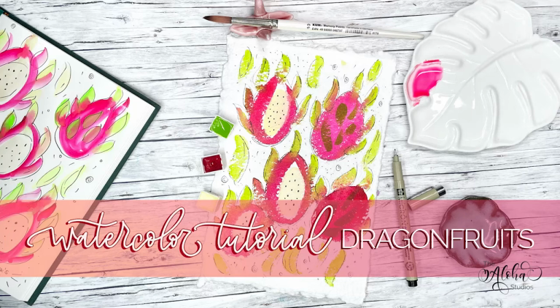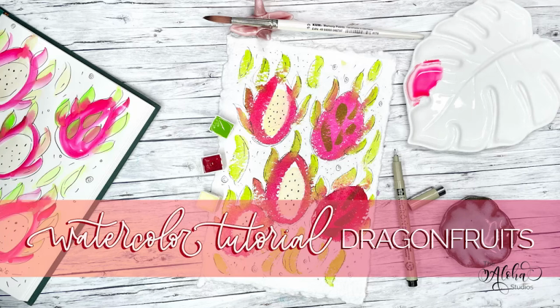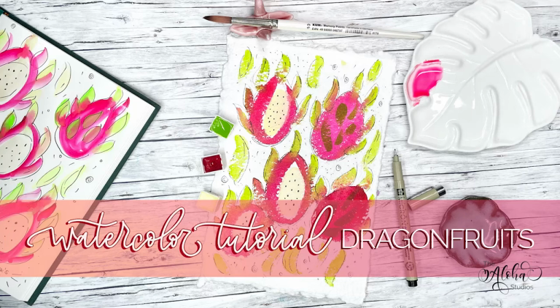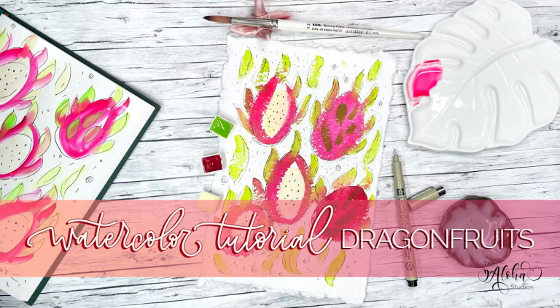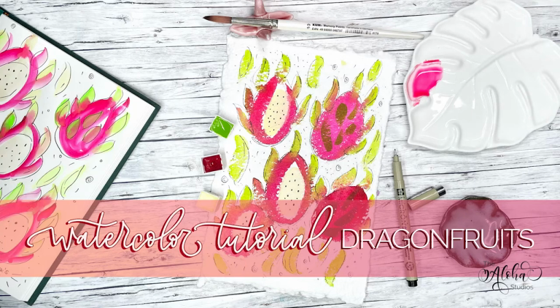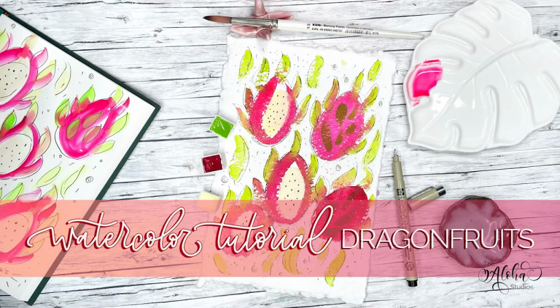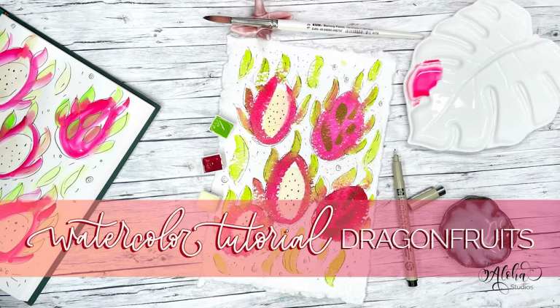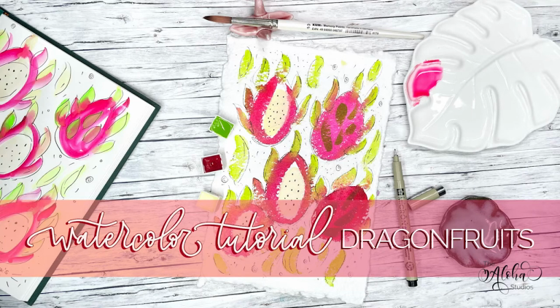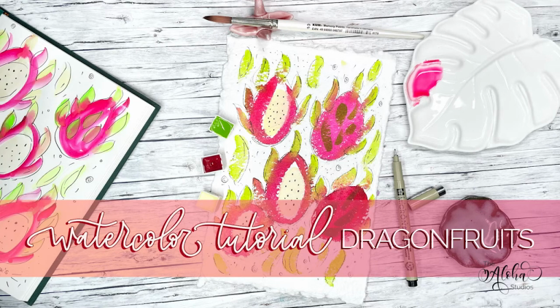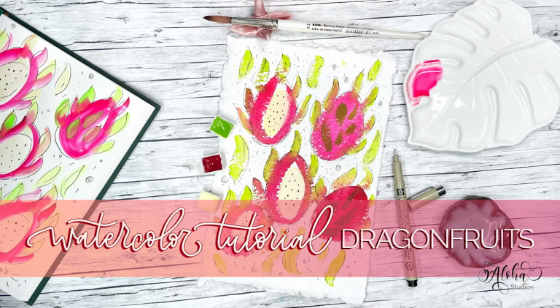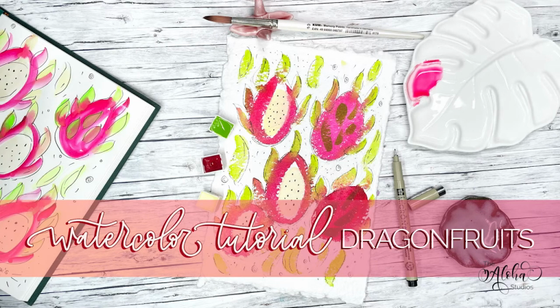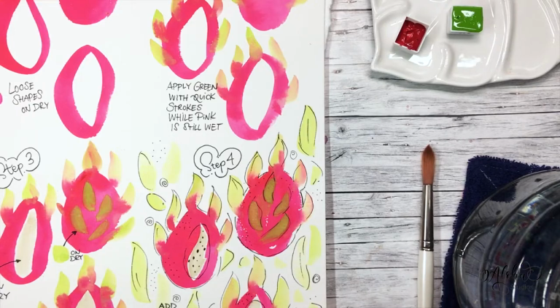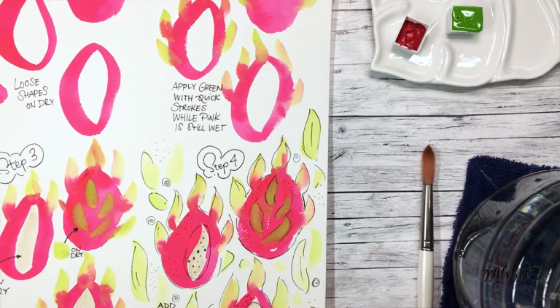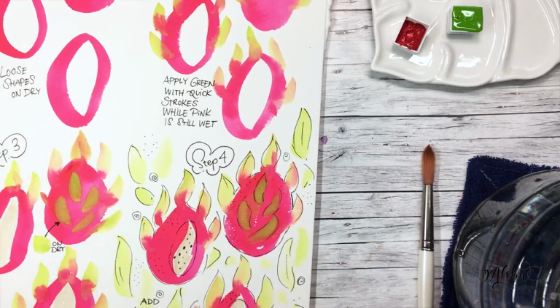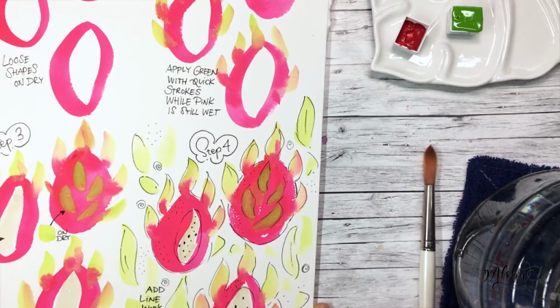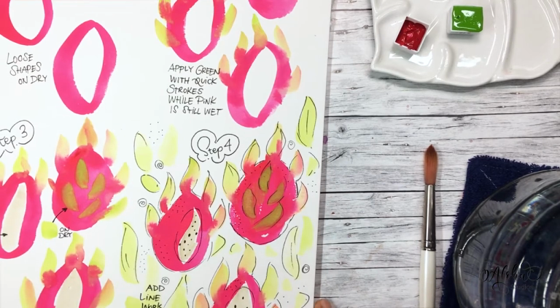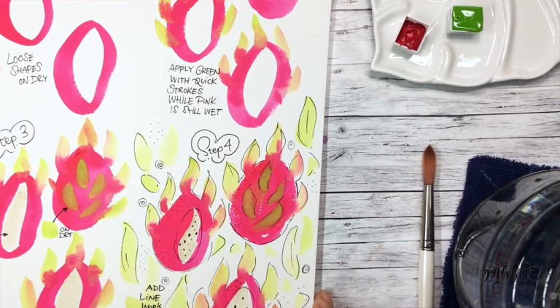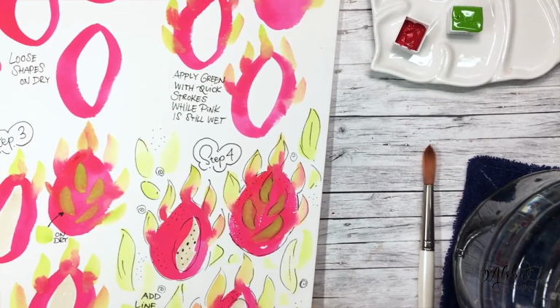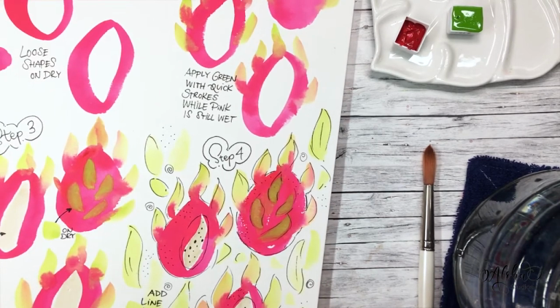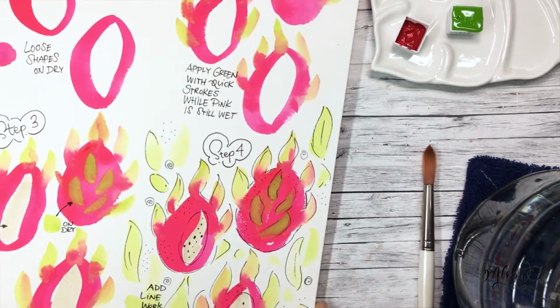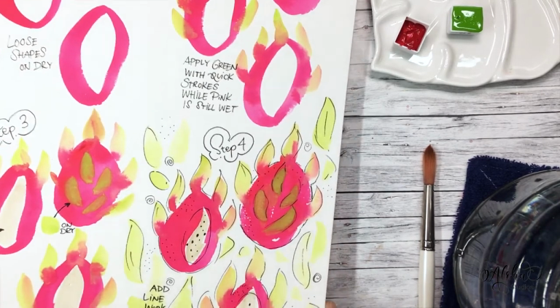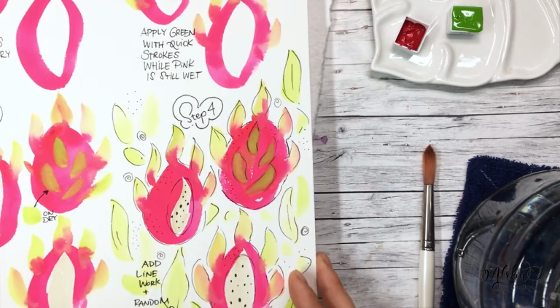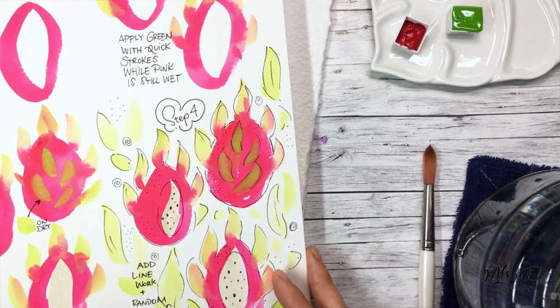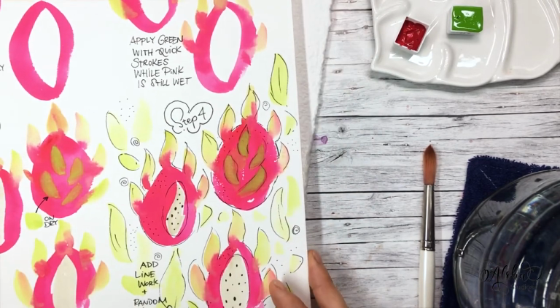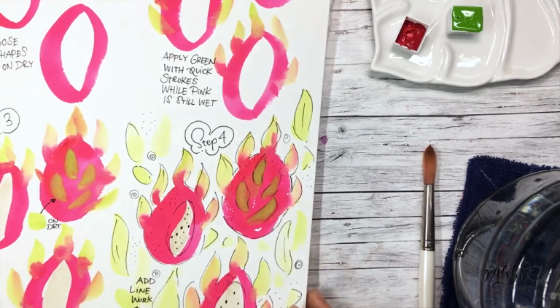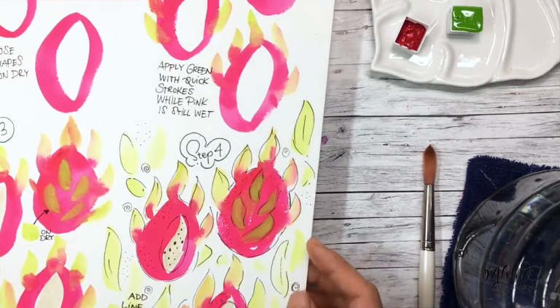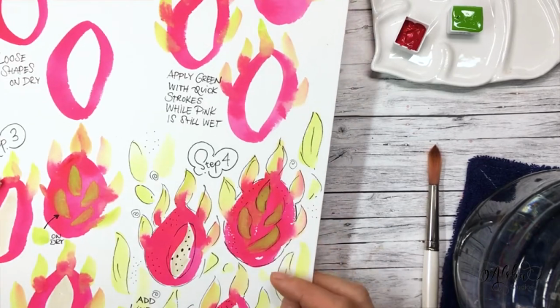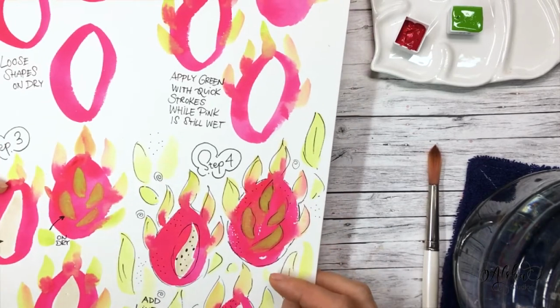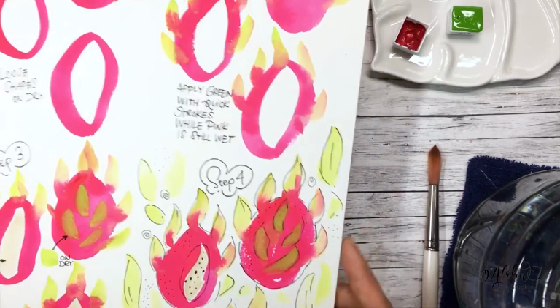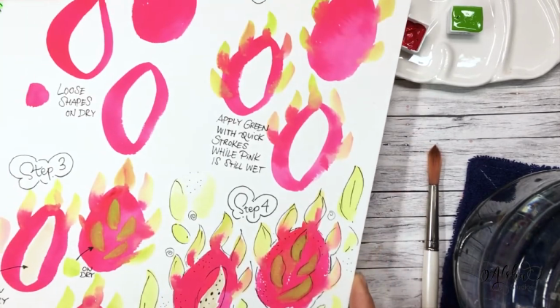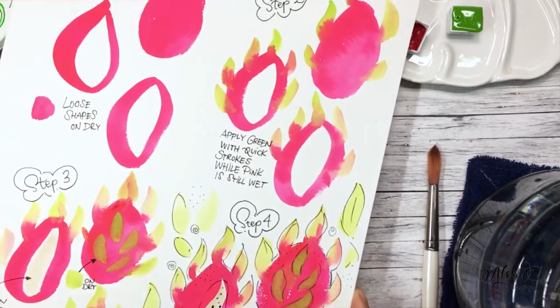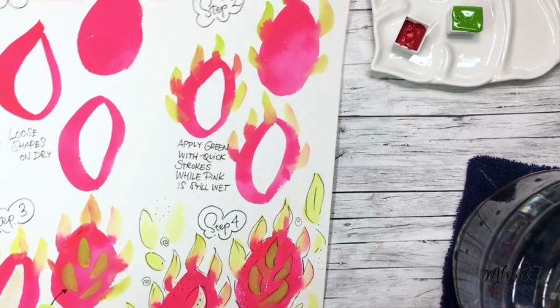Hello and welcome to another Aloha Watercolors tutorial. This month is all about tropical fruit, and I'd like to start with some dragon fruits in a loose watercolor technique.